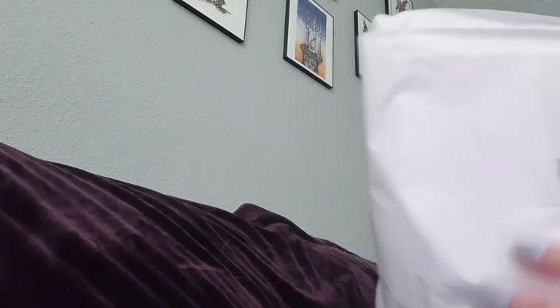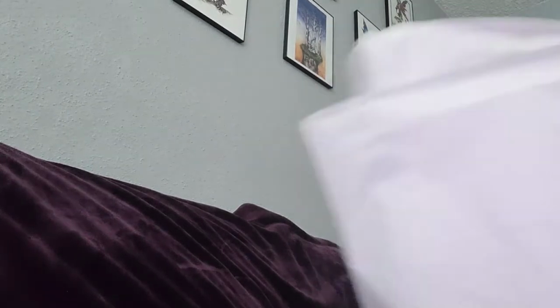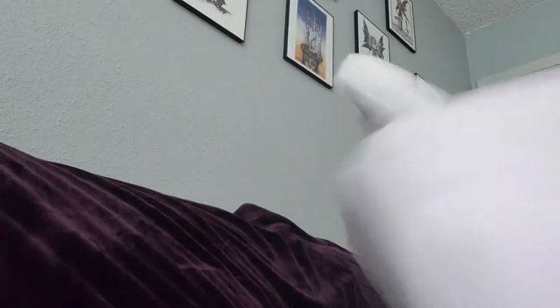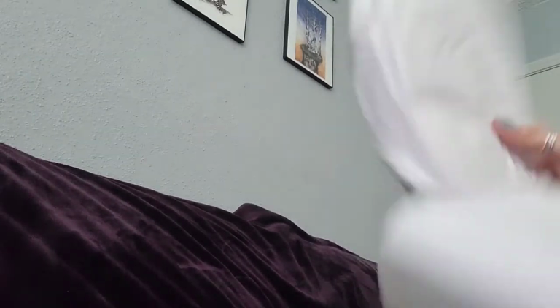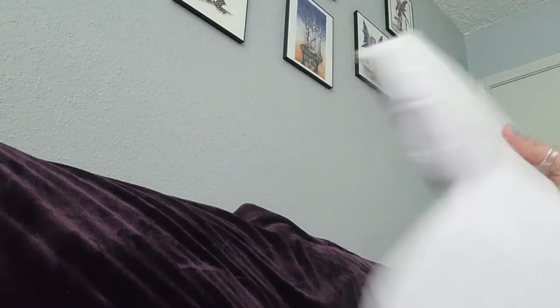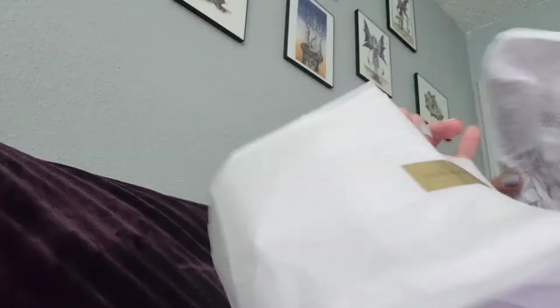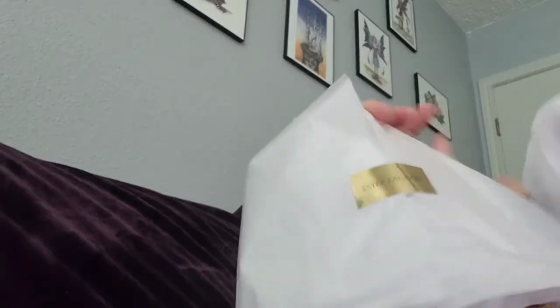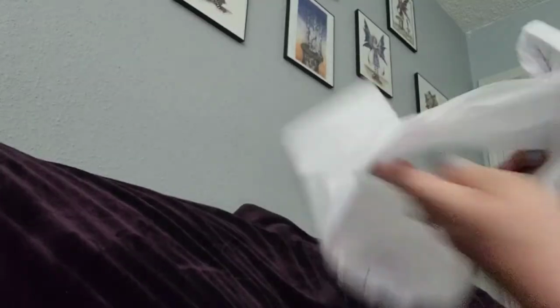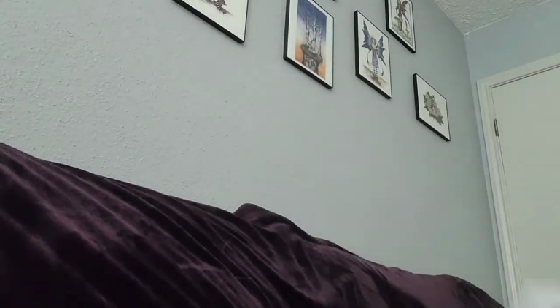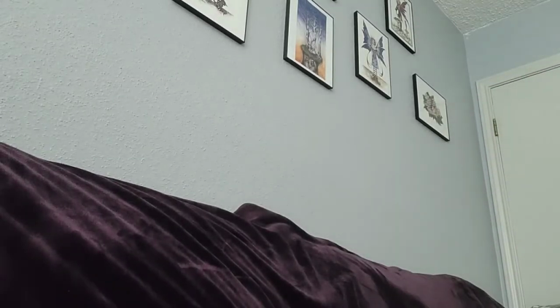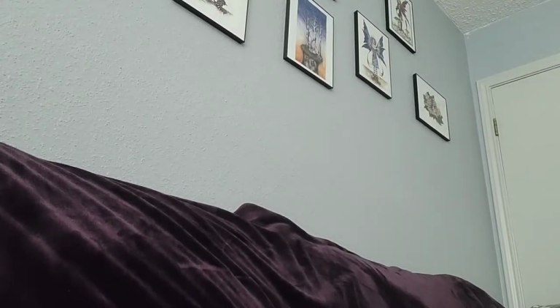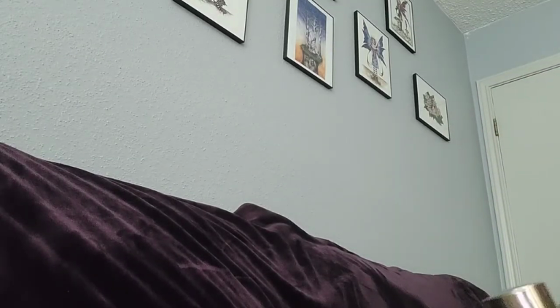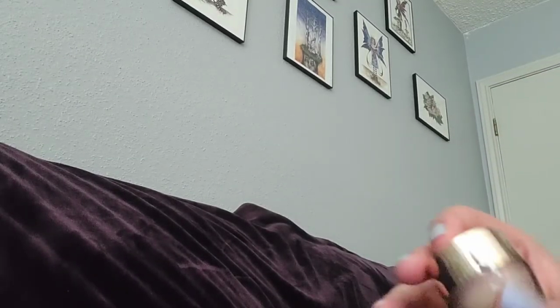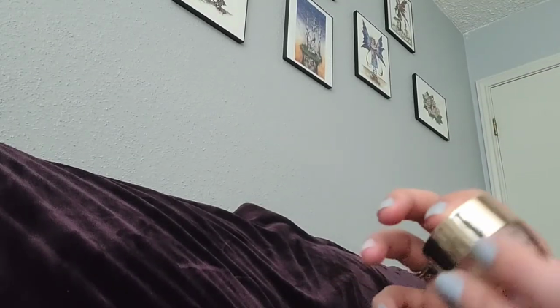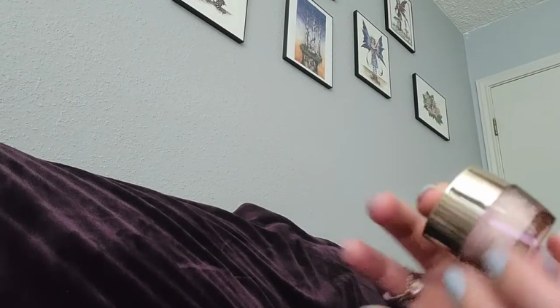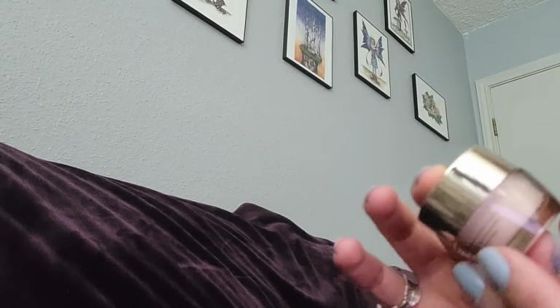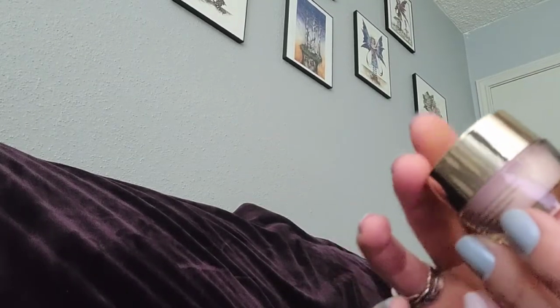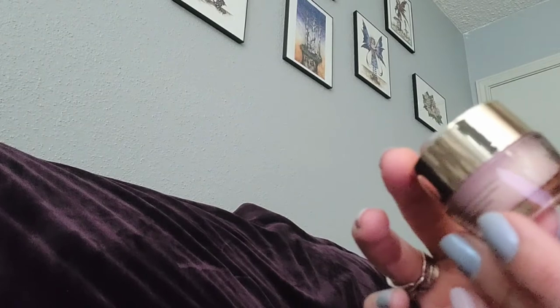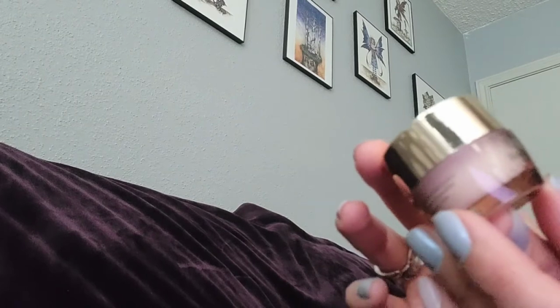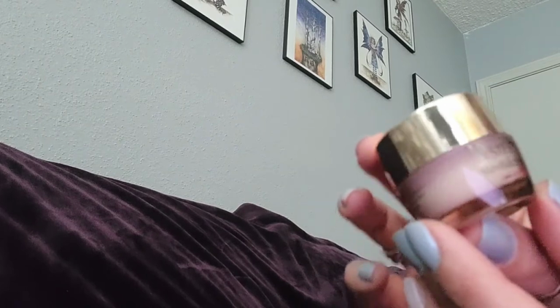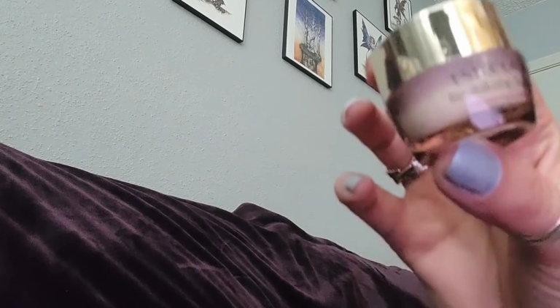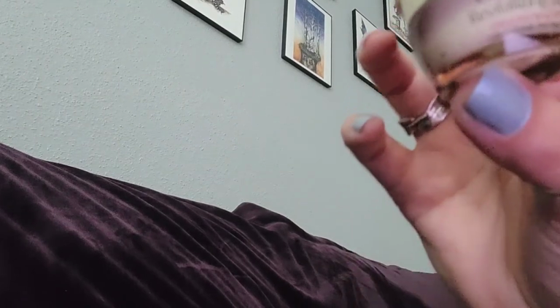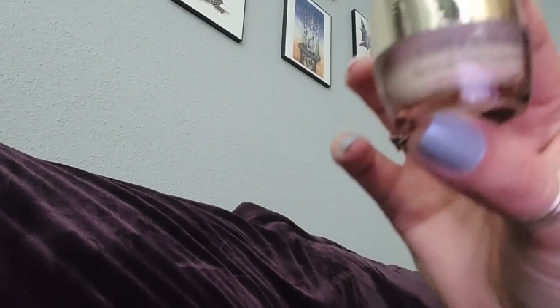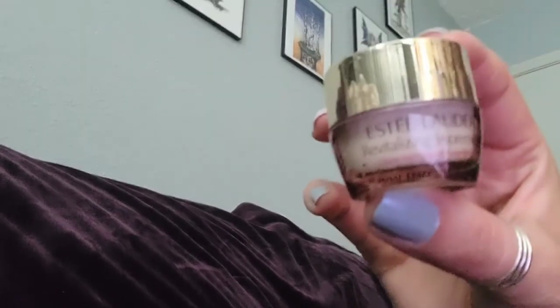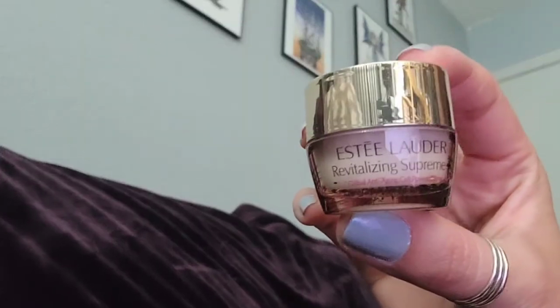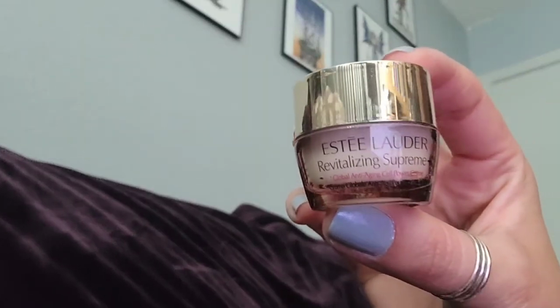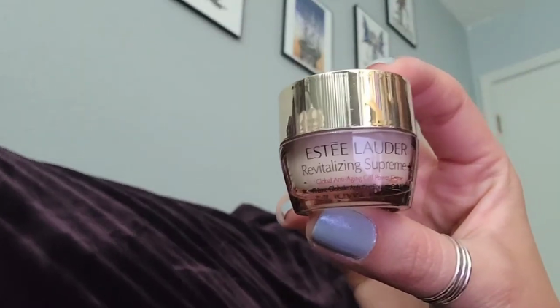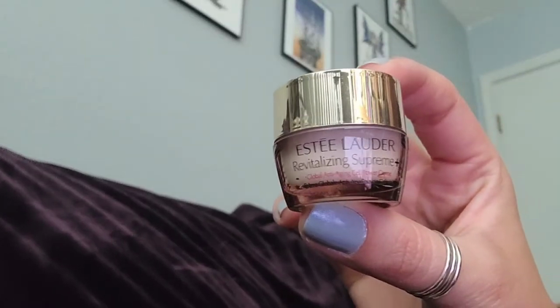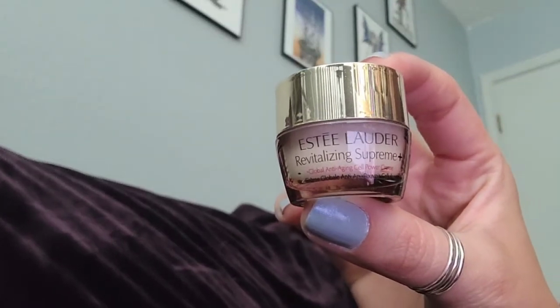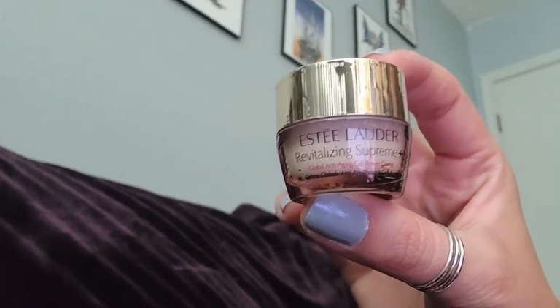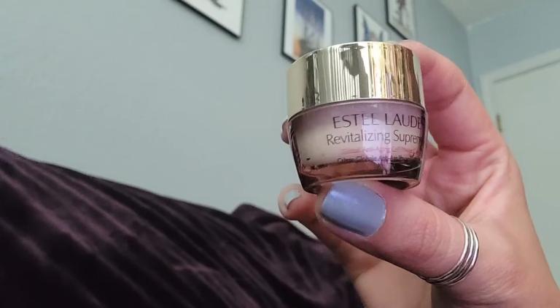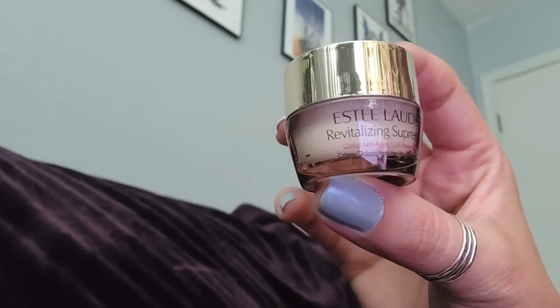So this was the packaging — cute and neat. I also have a sample. It's Revitalizing Supreme from Estee Lauder.